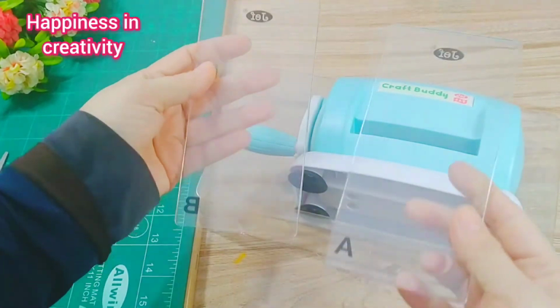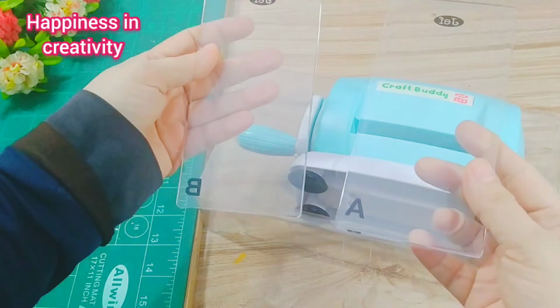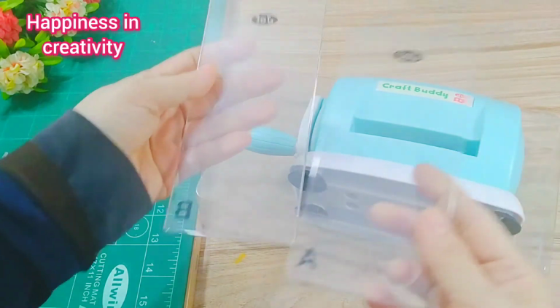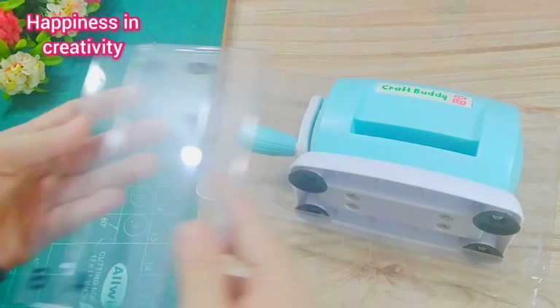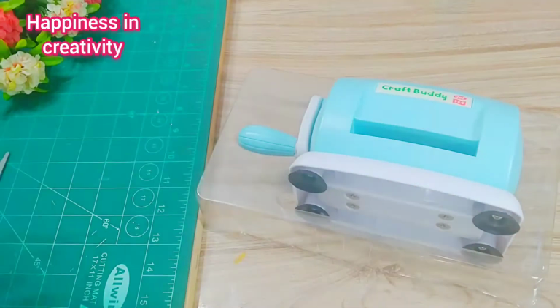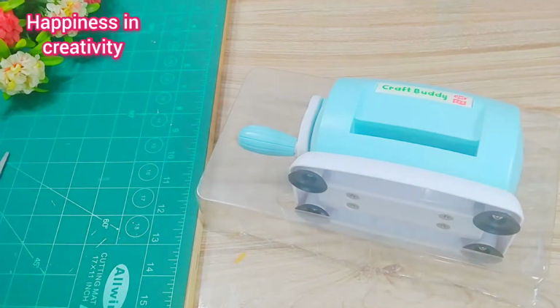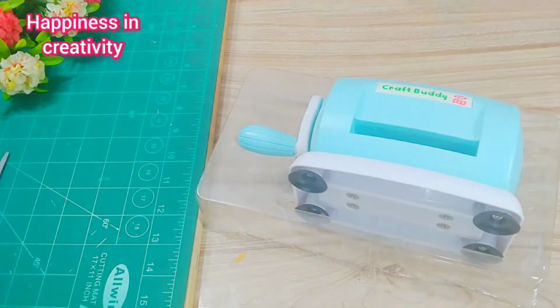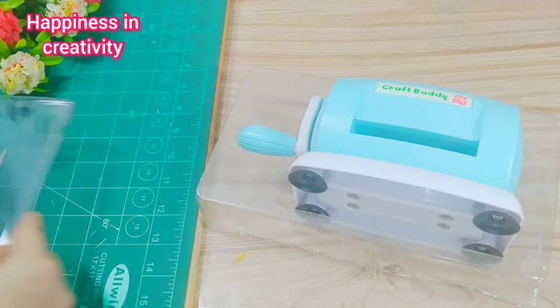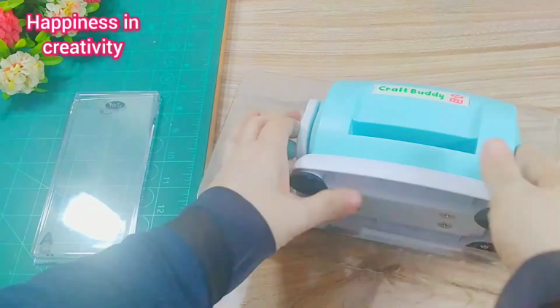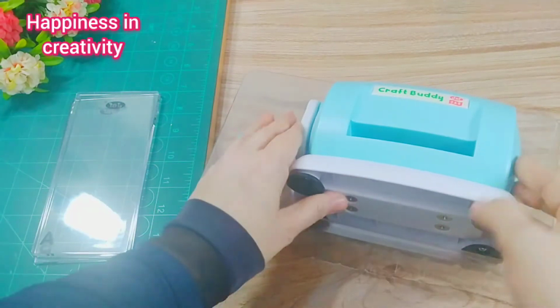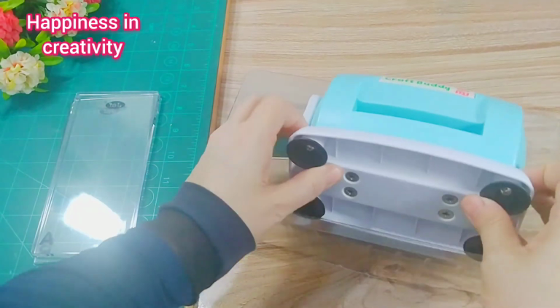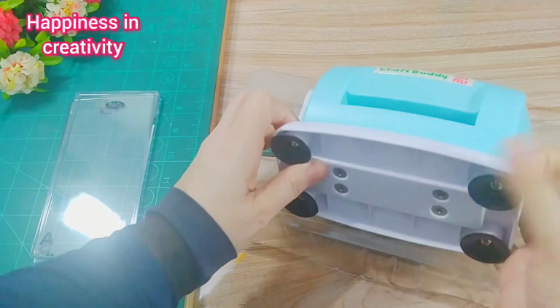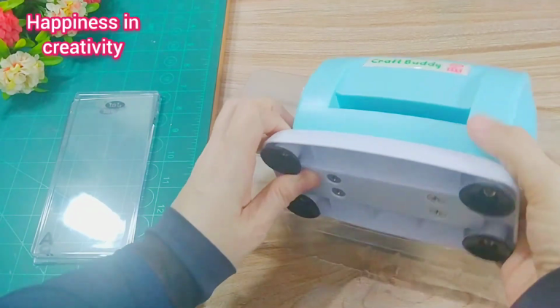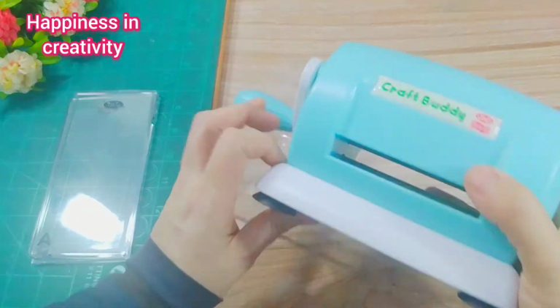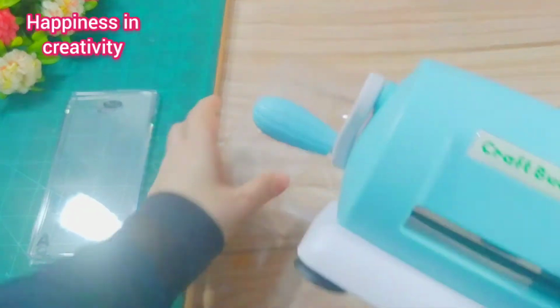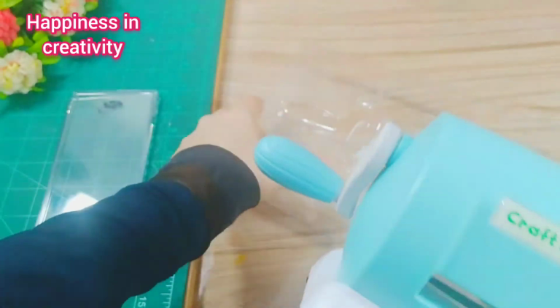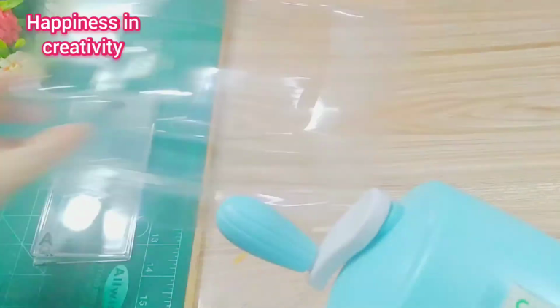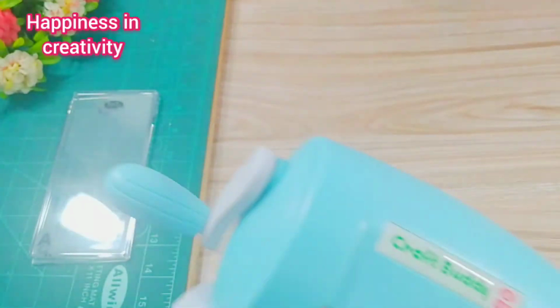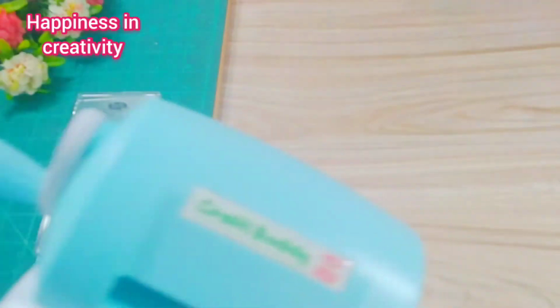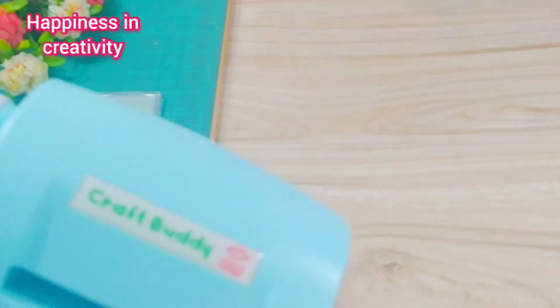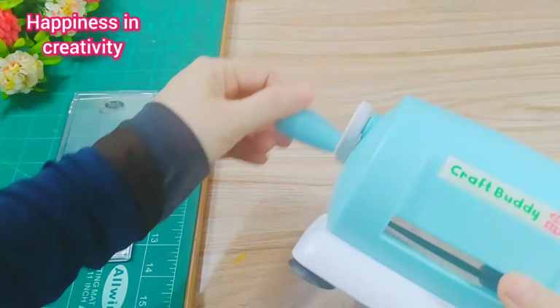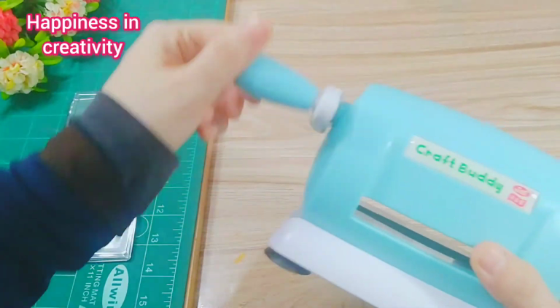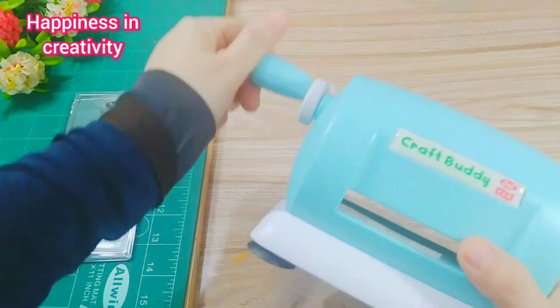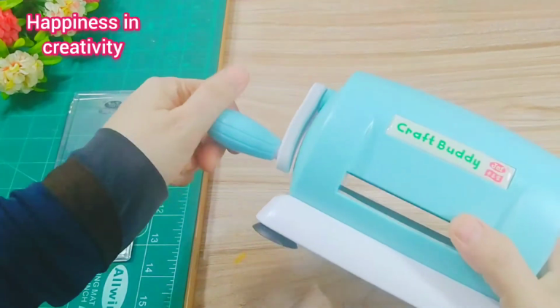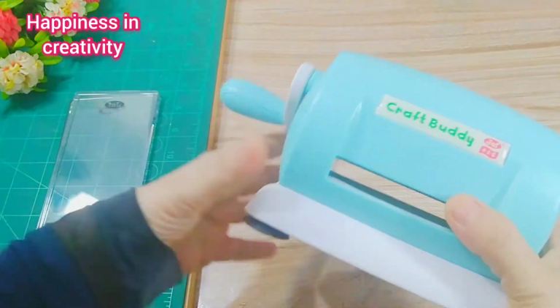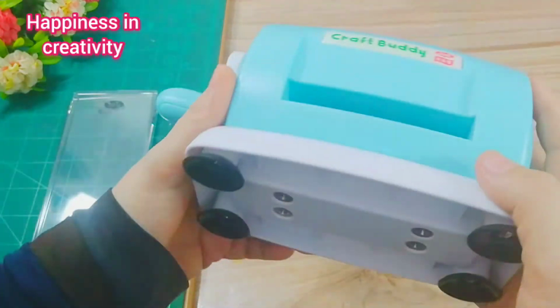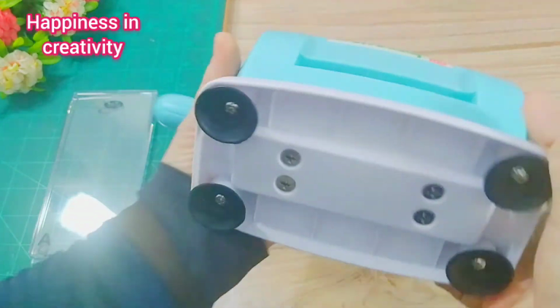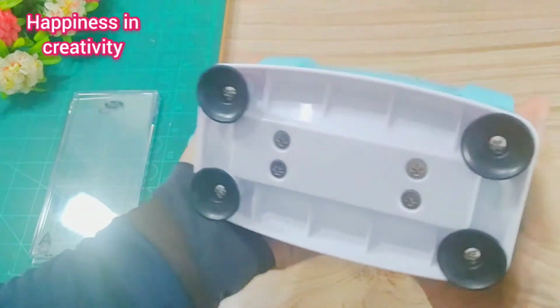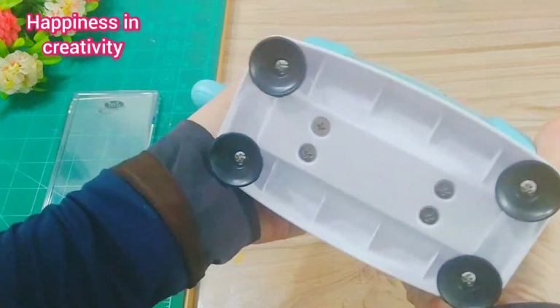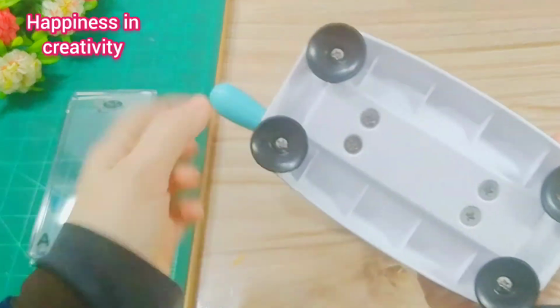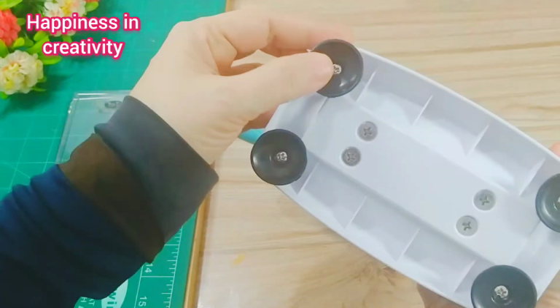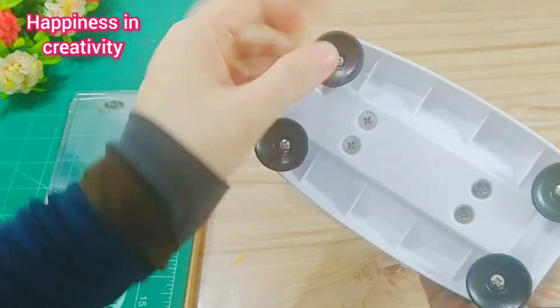It's a plastic body machine and as it's a manual machine, it has a small handle. It also has a suction base here for the grip.